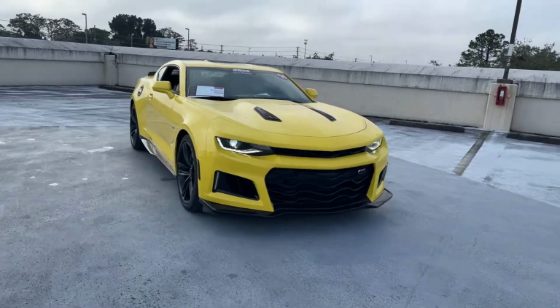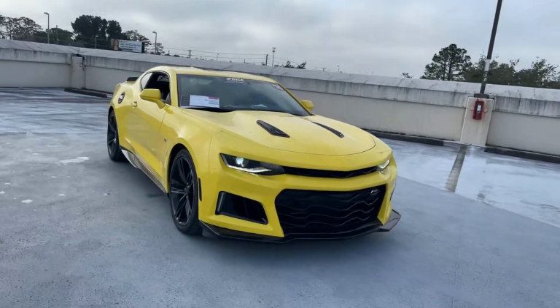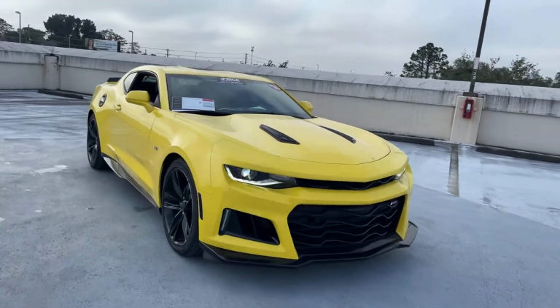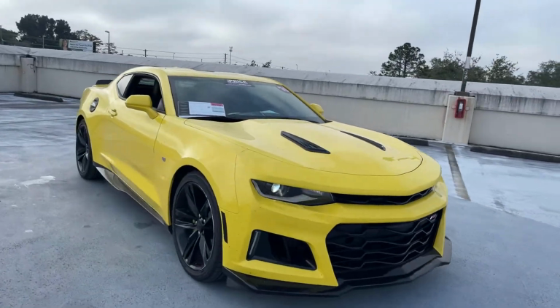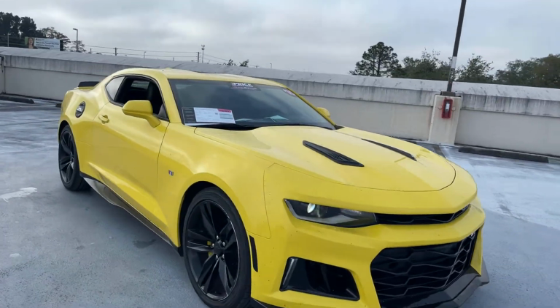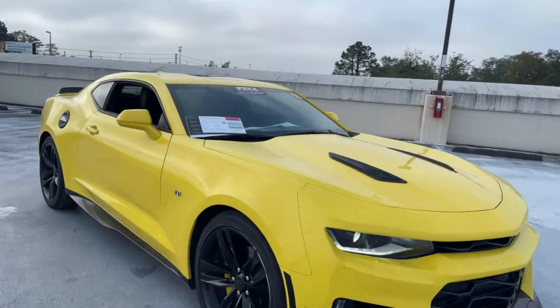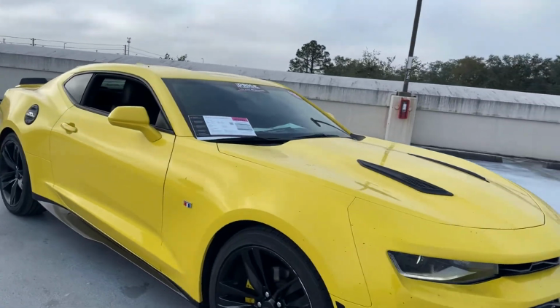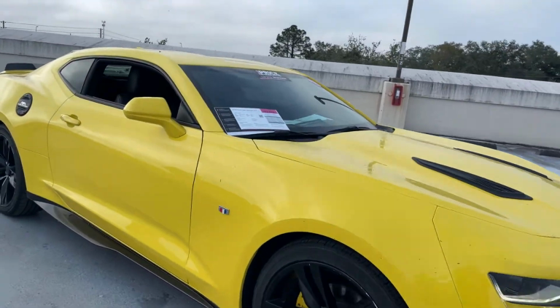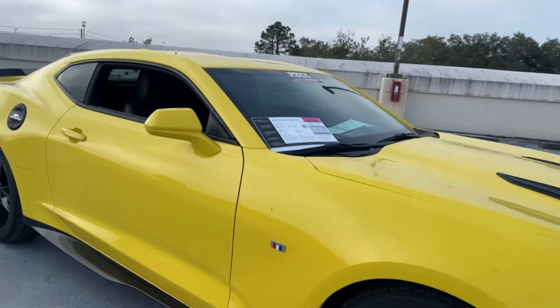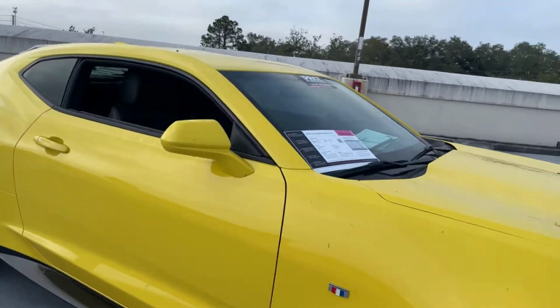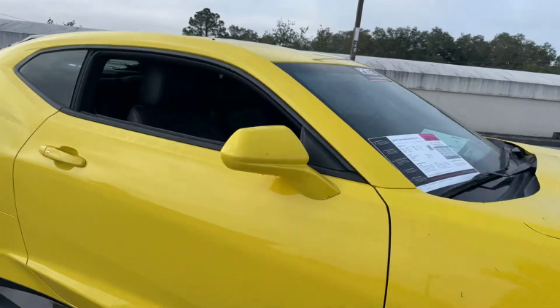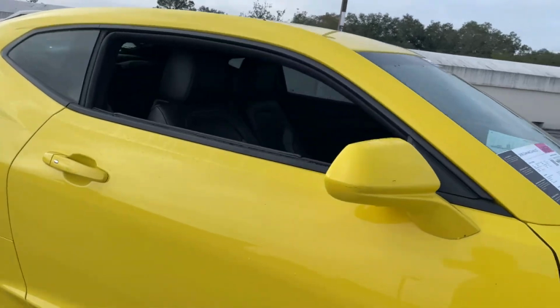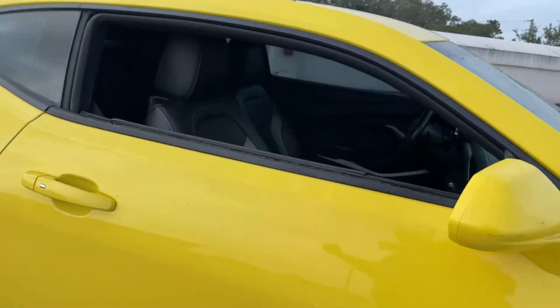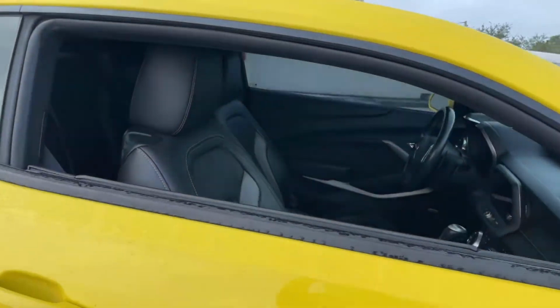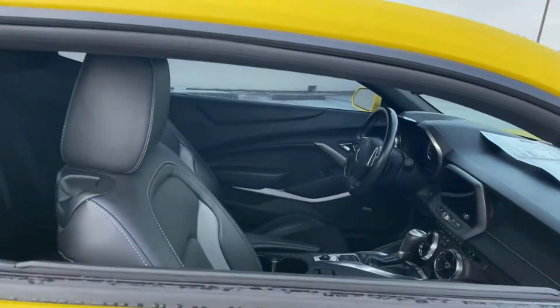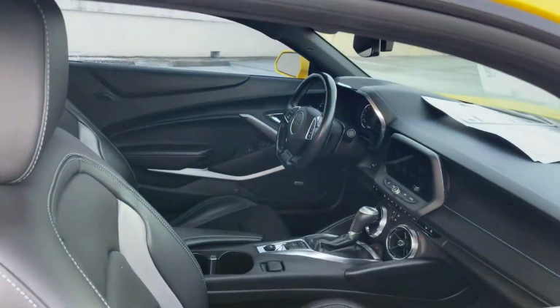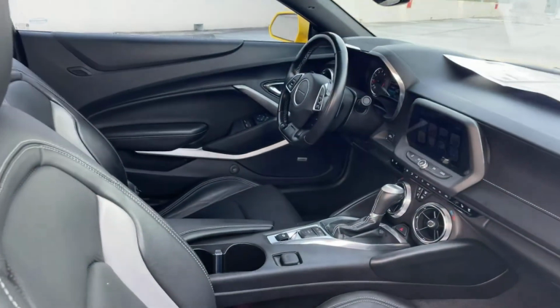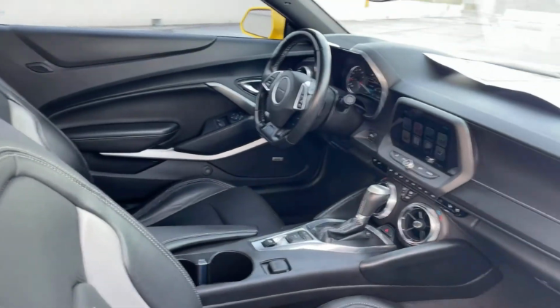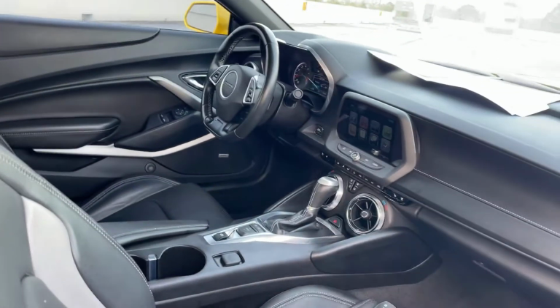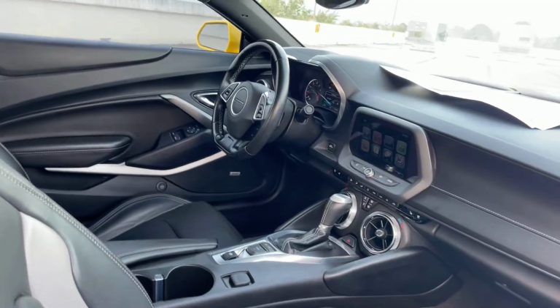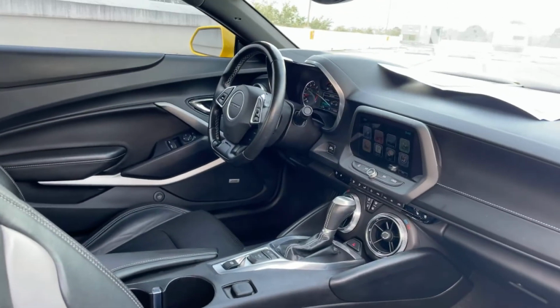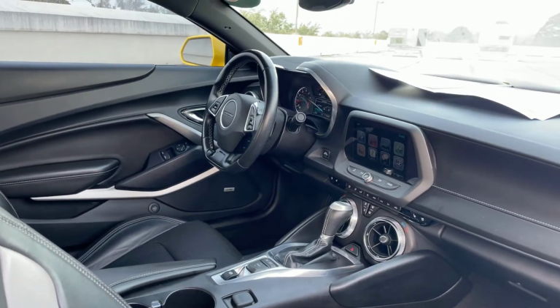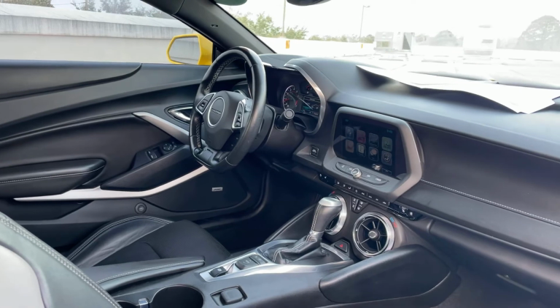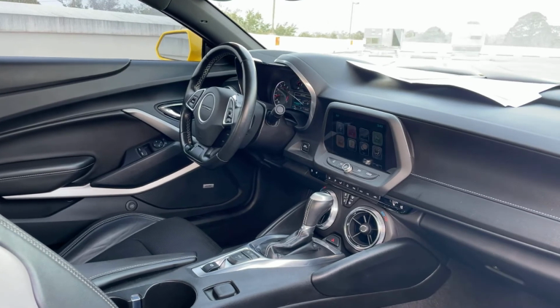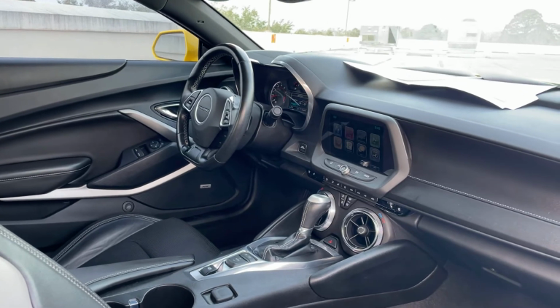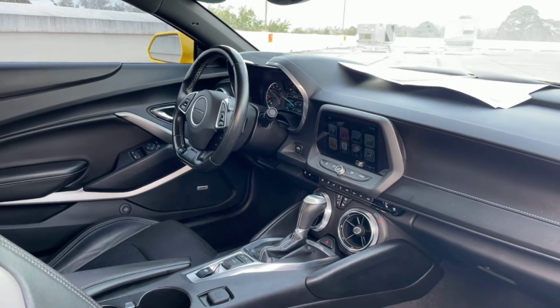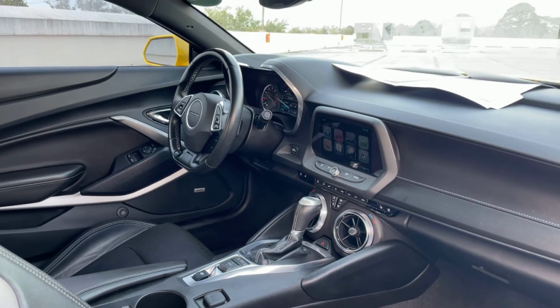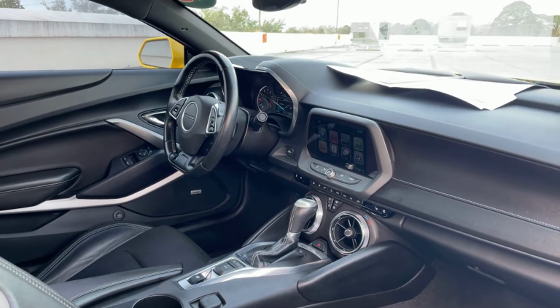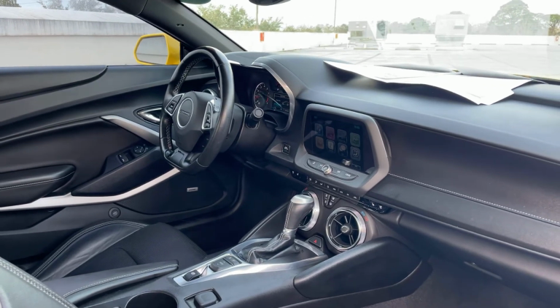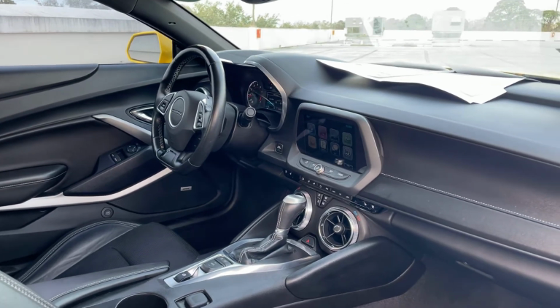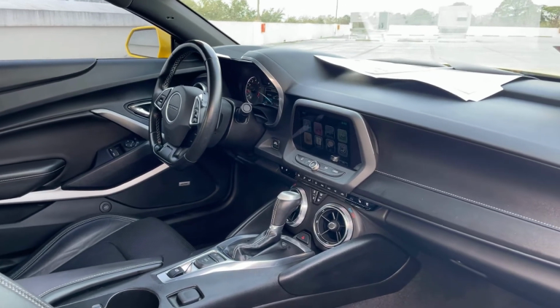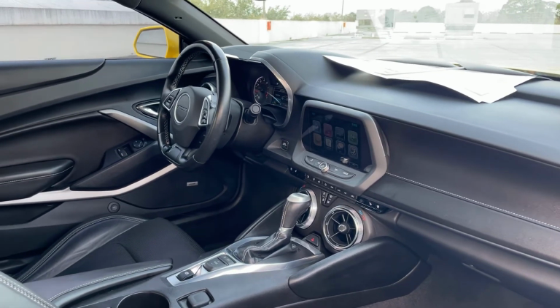This is a 2016 Chevrolet Camaro RS2LT, yellow over black interior, power driver seat, power windows, locks and mirrors, leather off steering wheel, and paddle shifters.